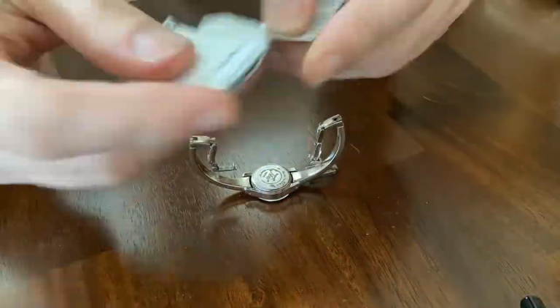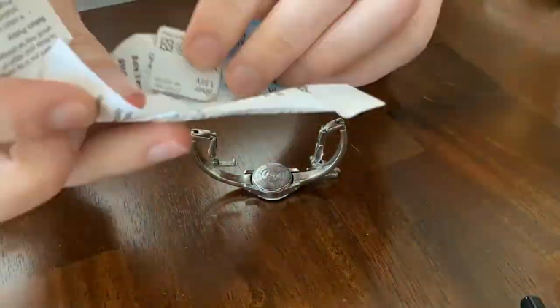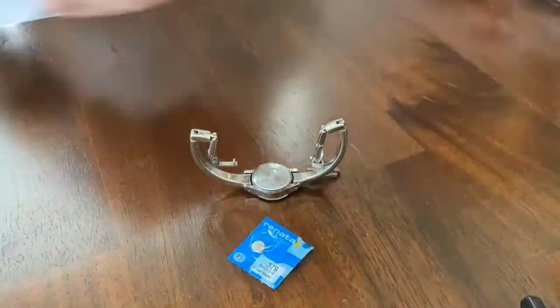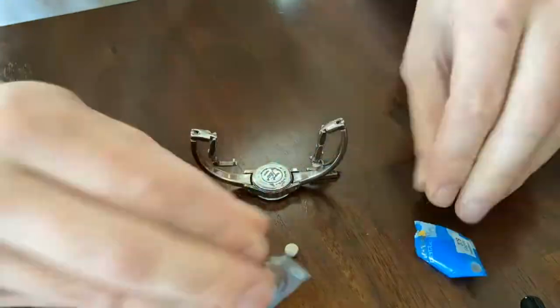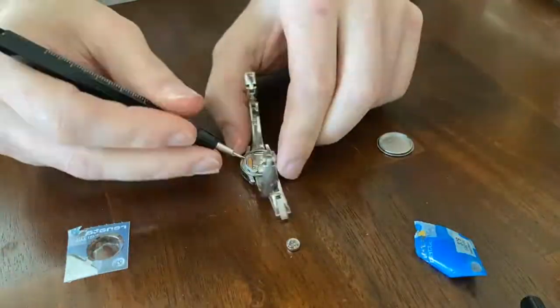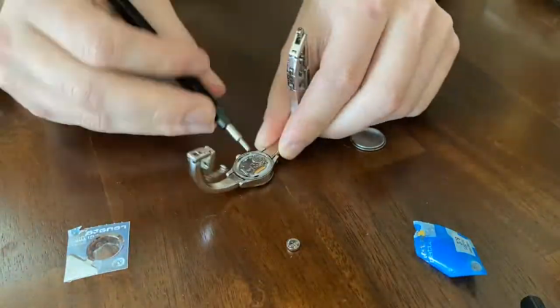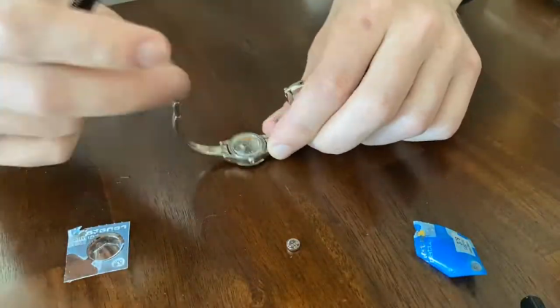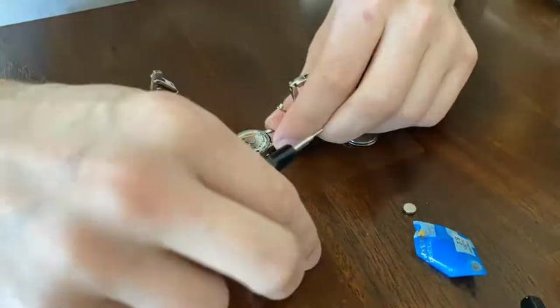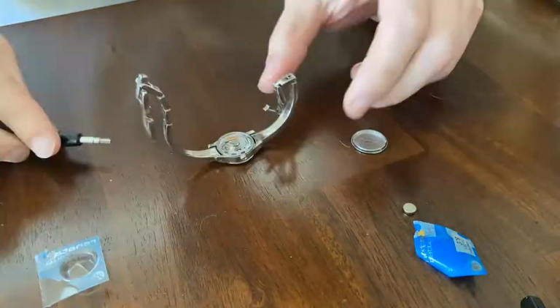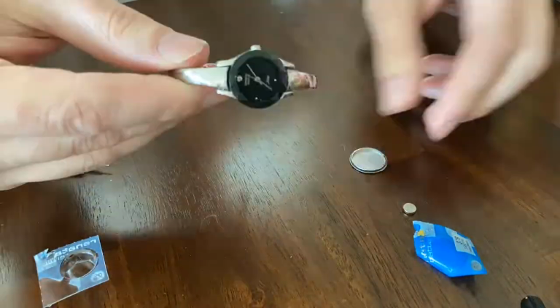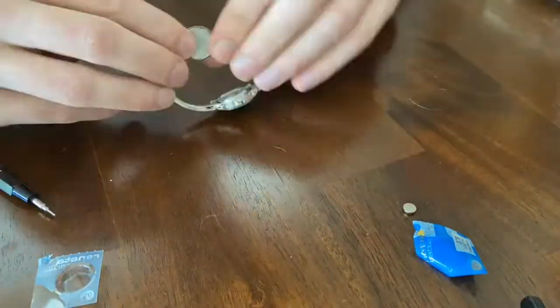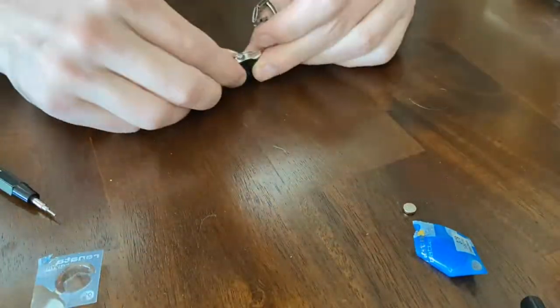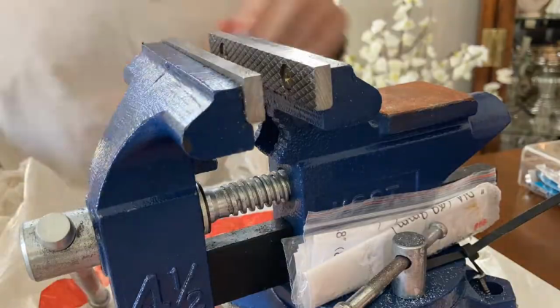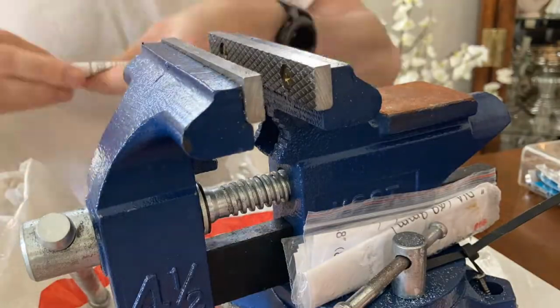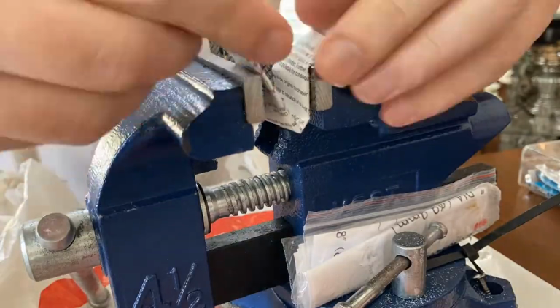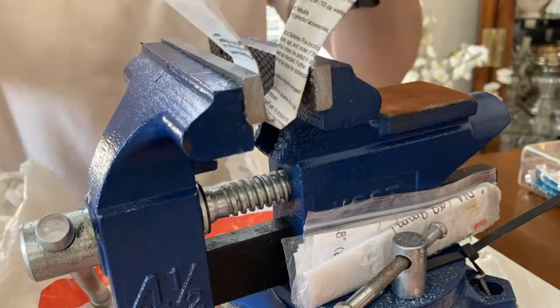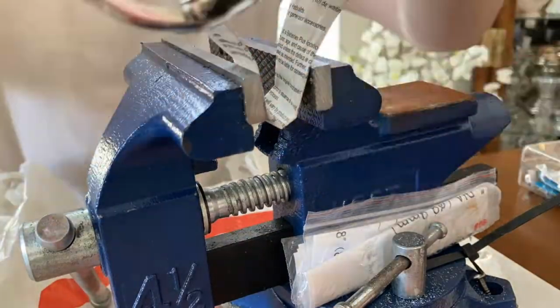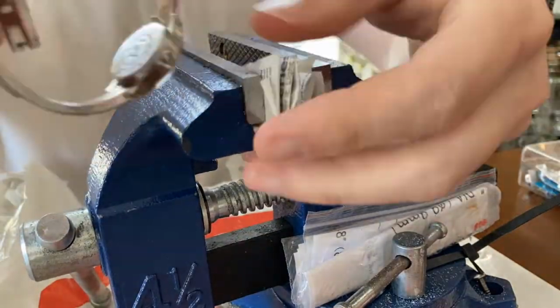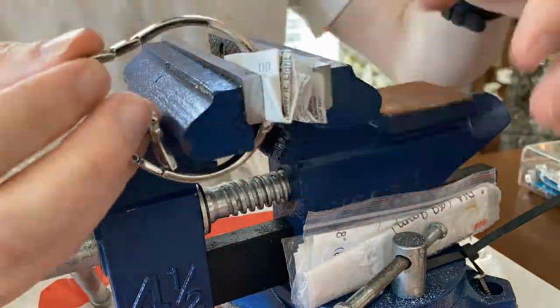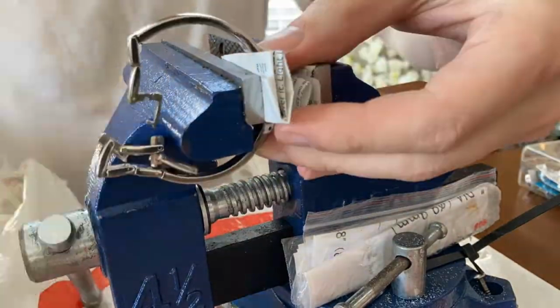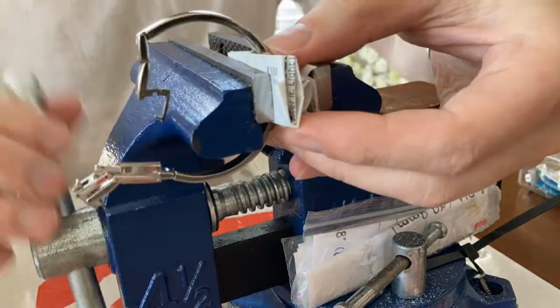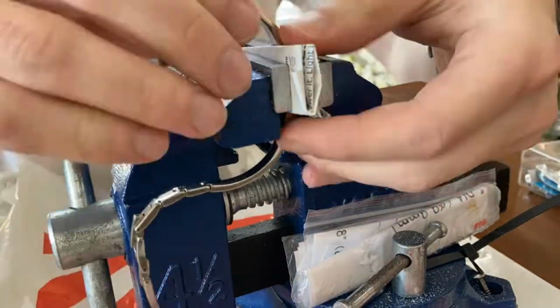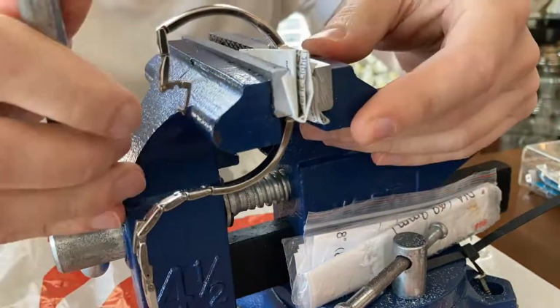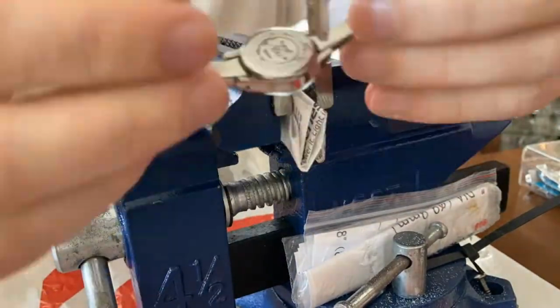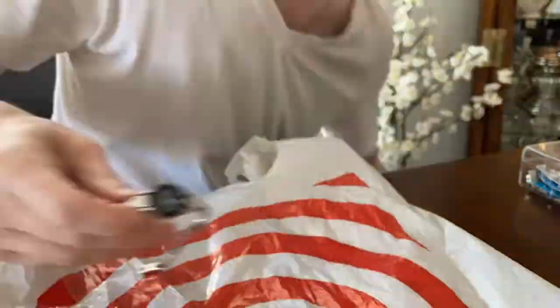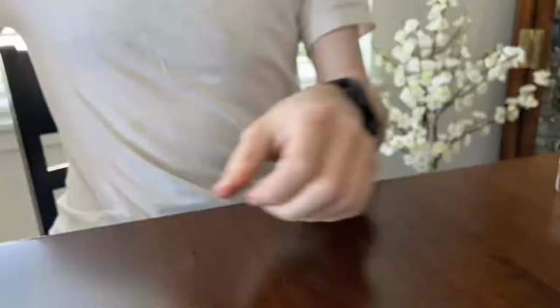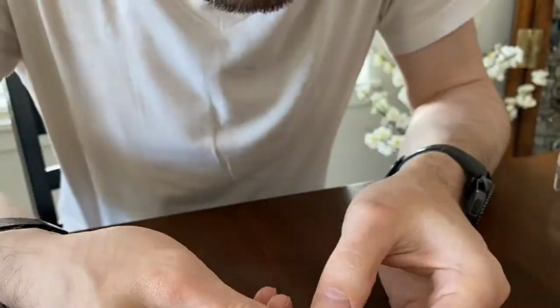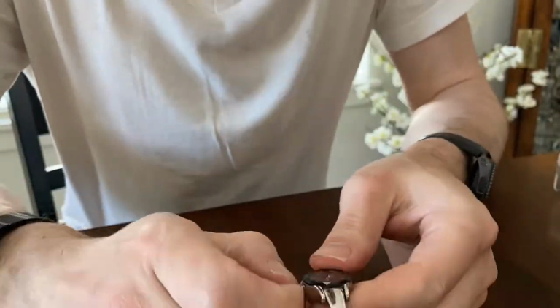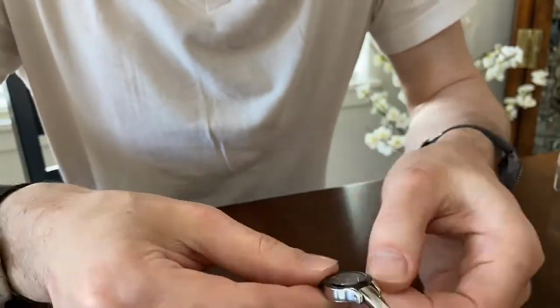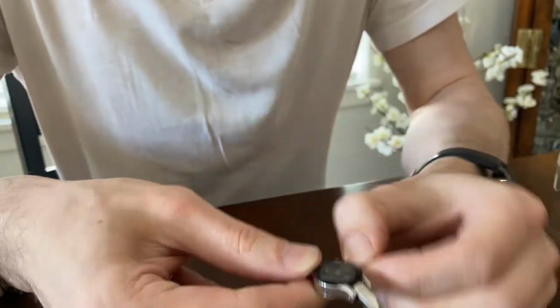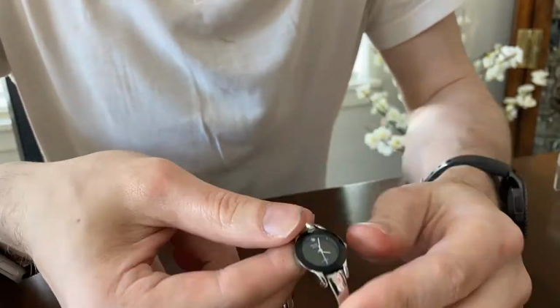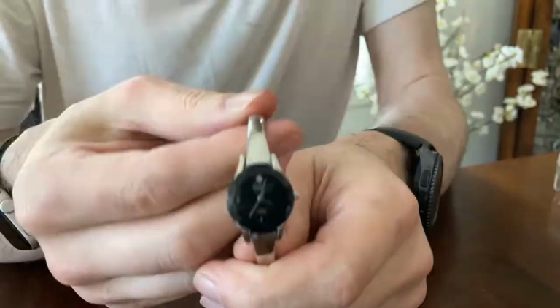This one's great. I had to go to Batteries Plus to get the SR521SW battery. Lexi helped me out. It was hard to close, so I used my vise and used paper to protect it, and then I set it.